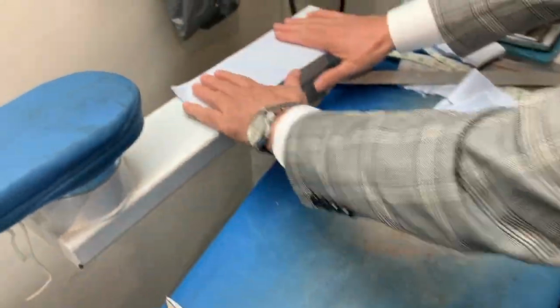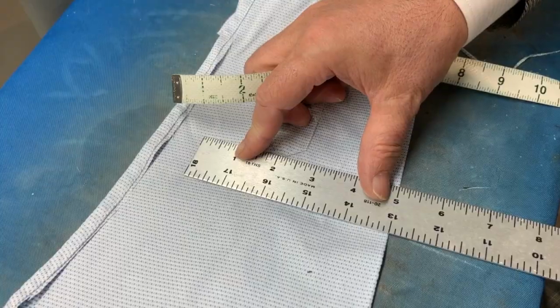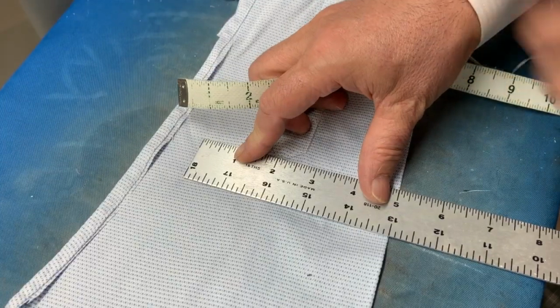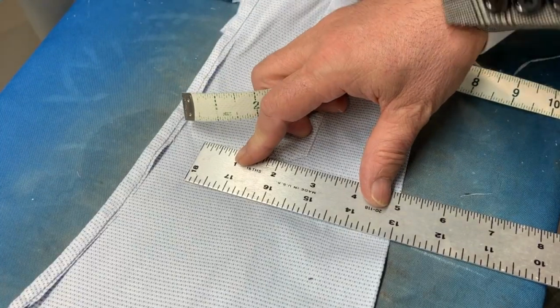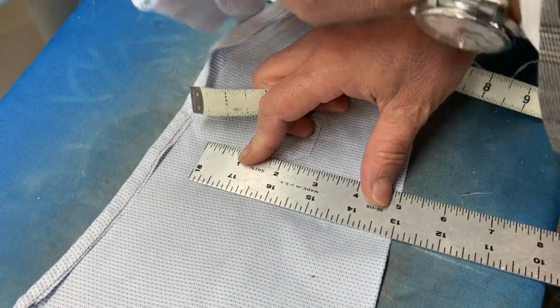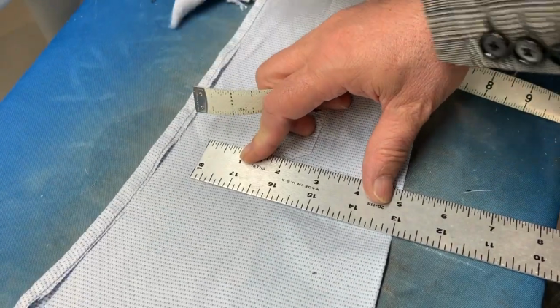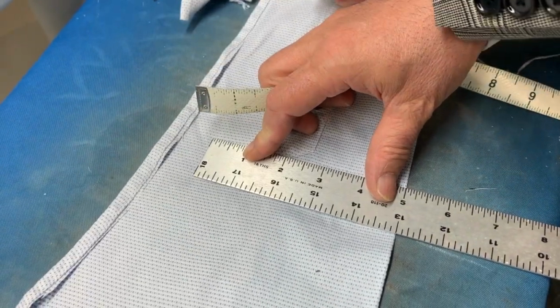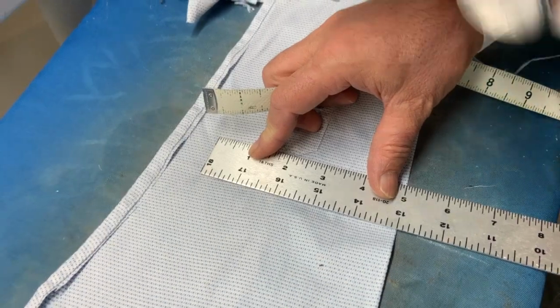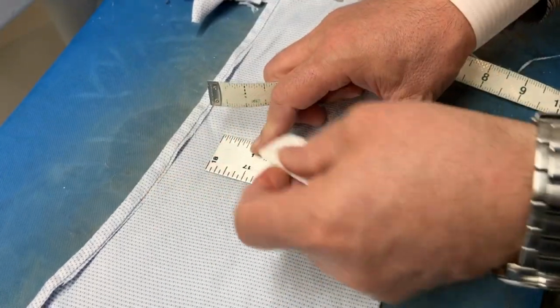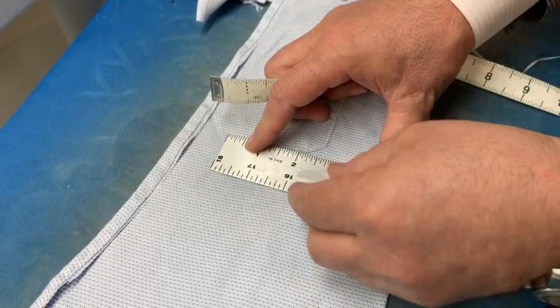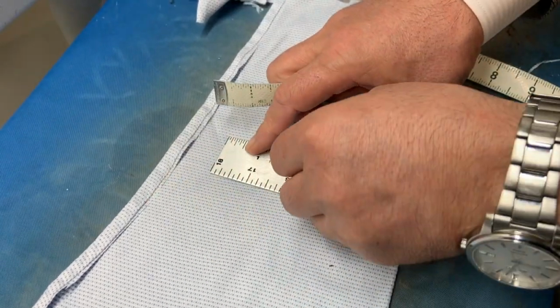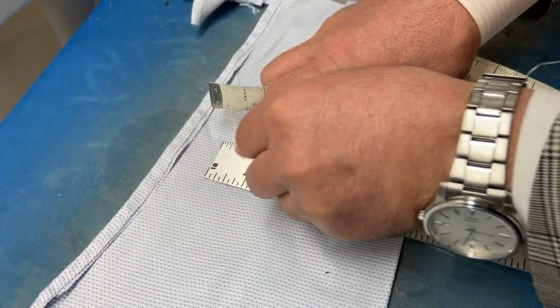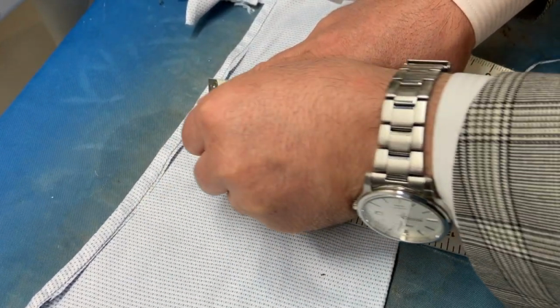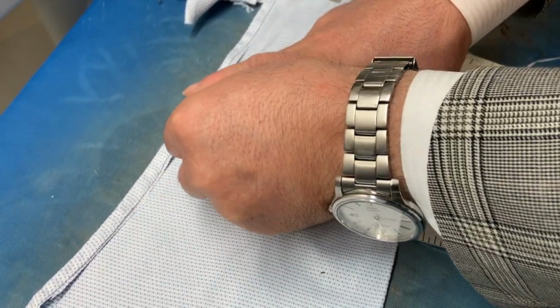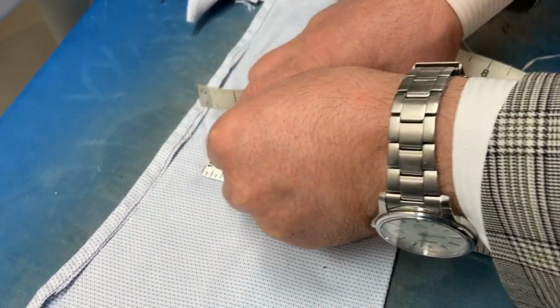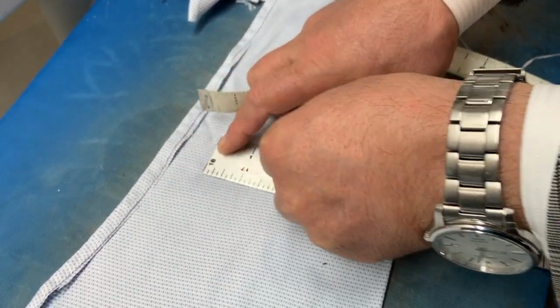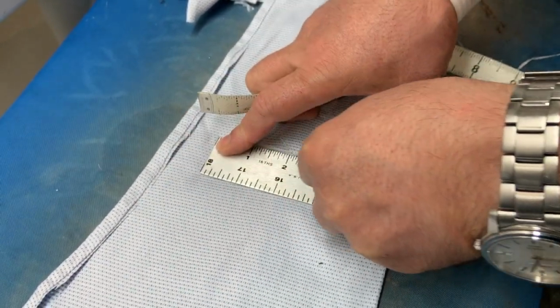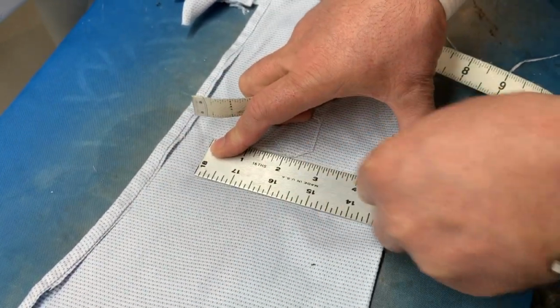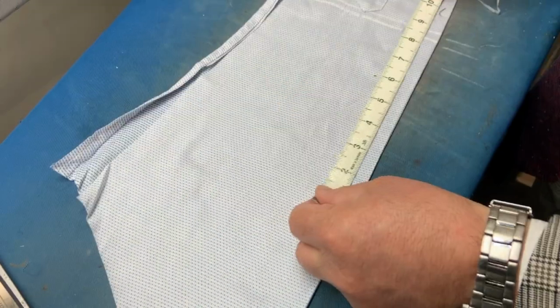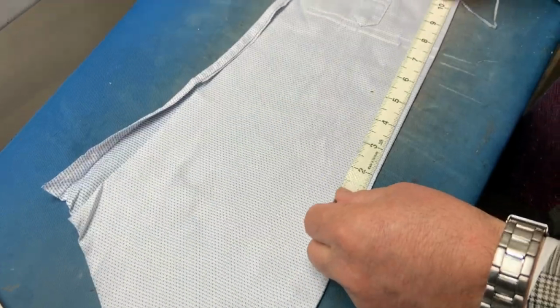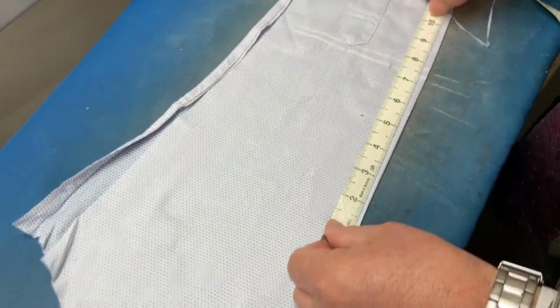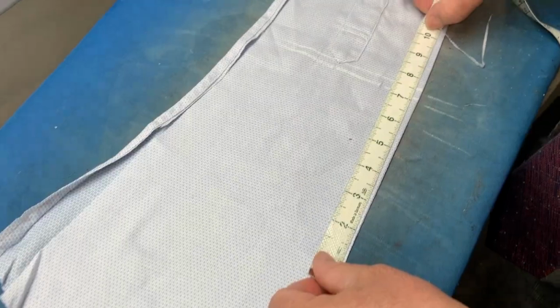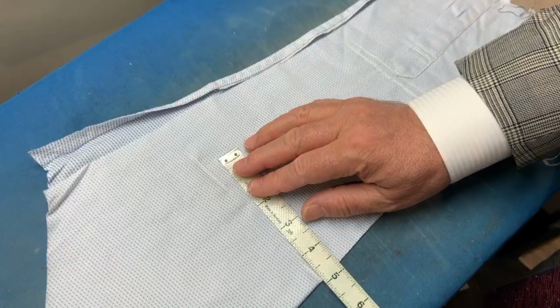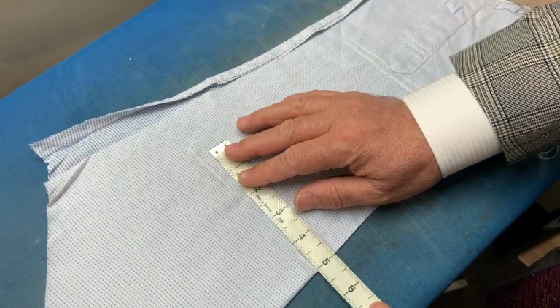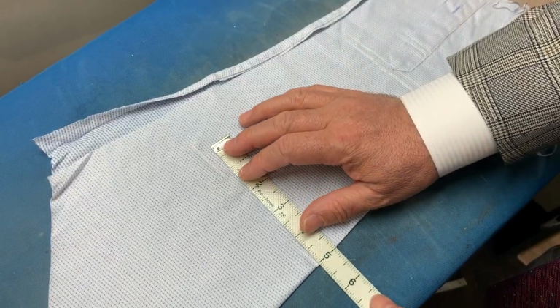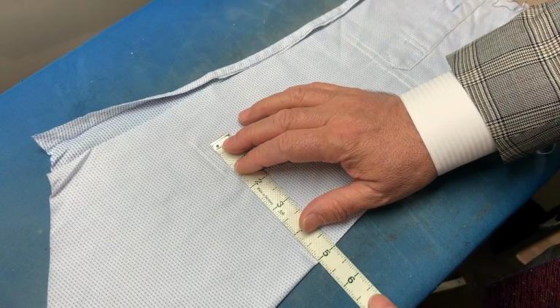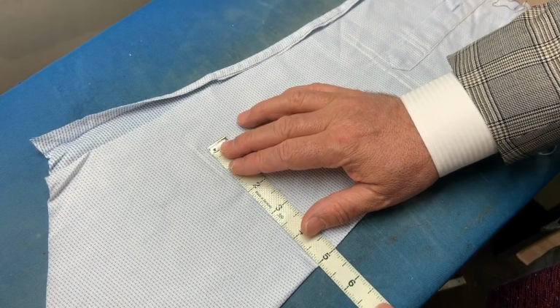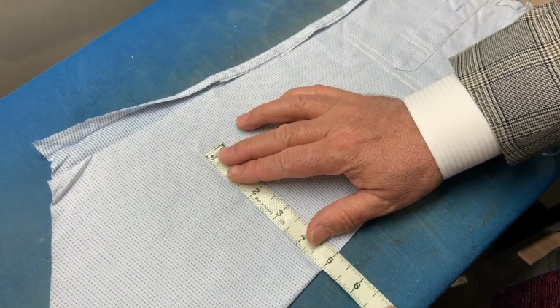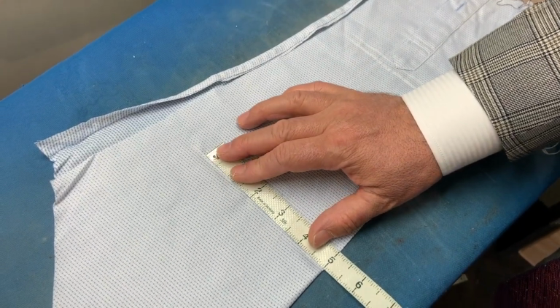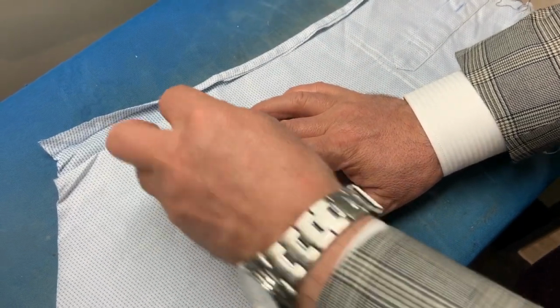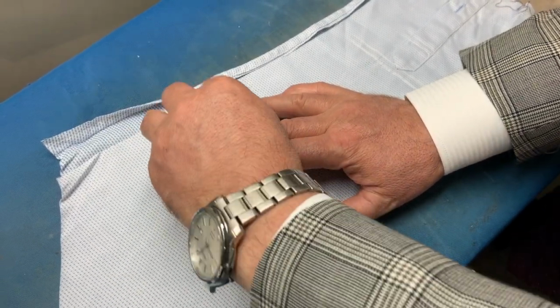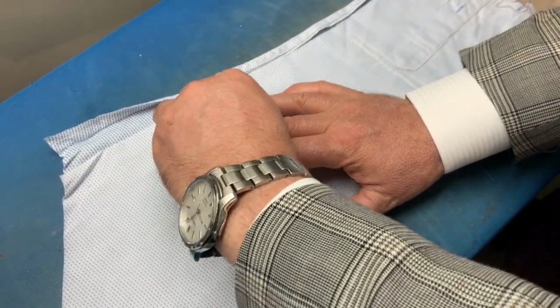For the second sleeve, we're going to cut off a 5x7 piece. We measure 7 inches and 5 inches down. We will have enough to do two 5x7 pieces.